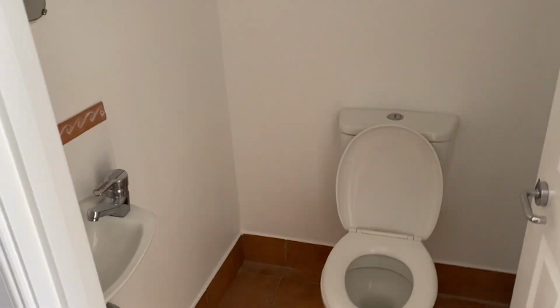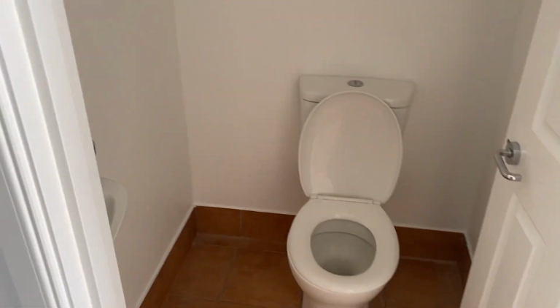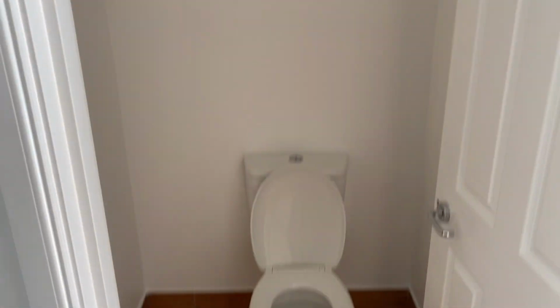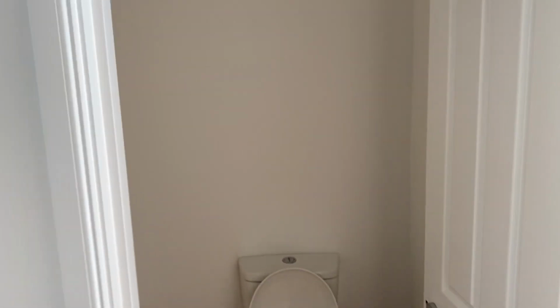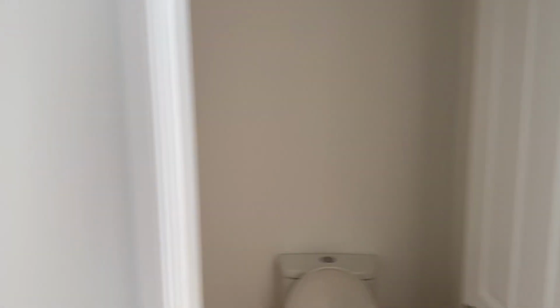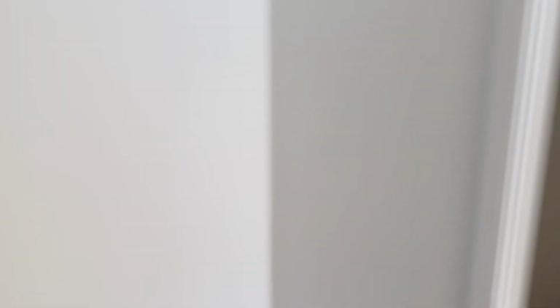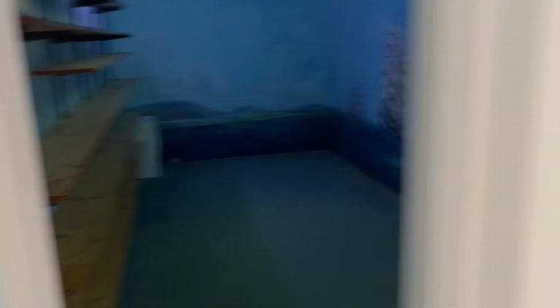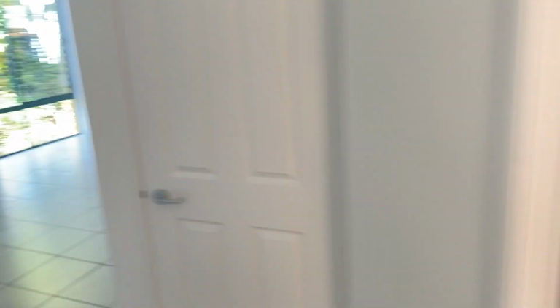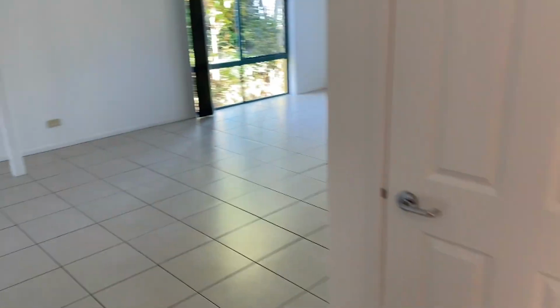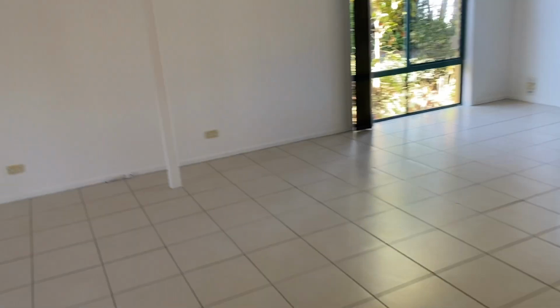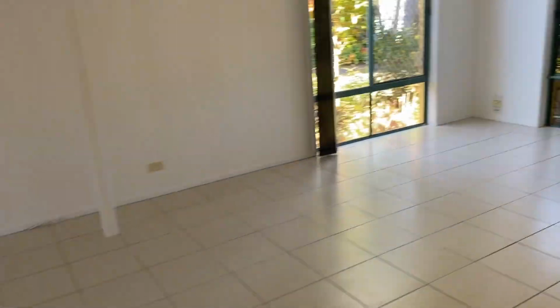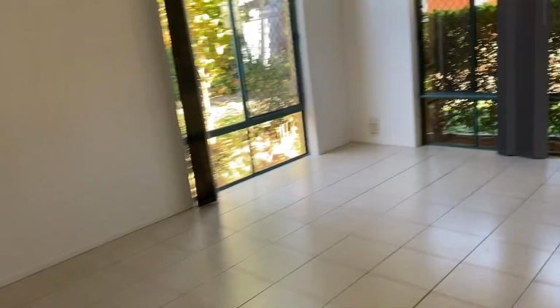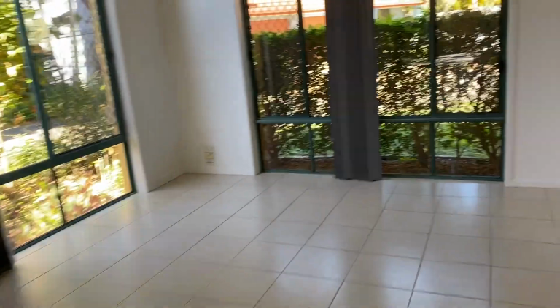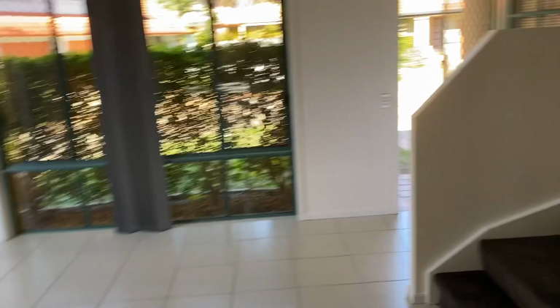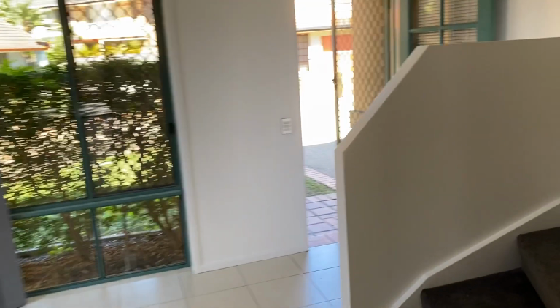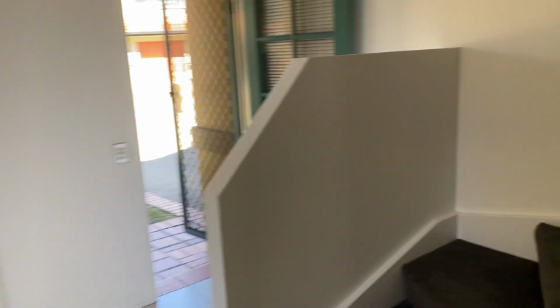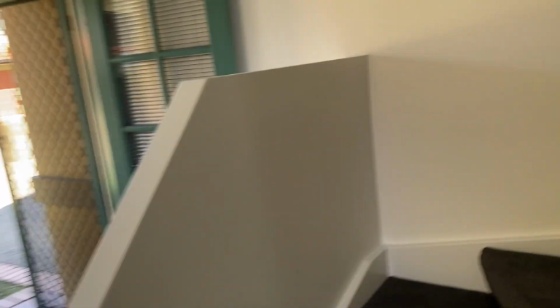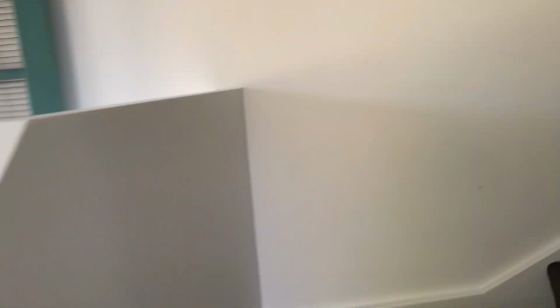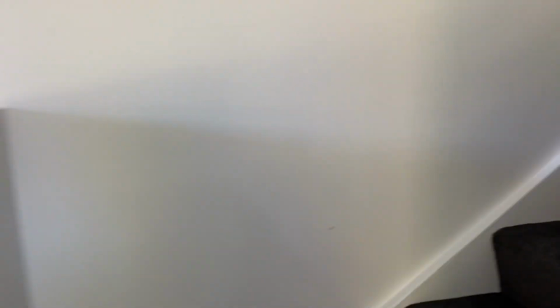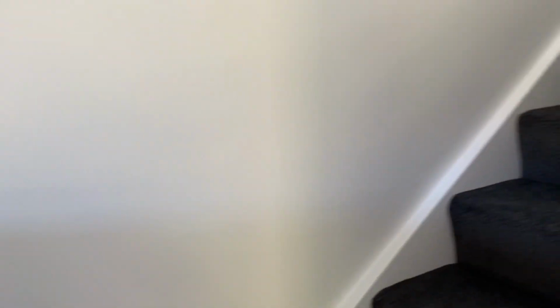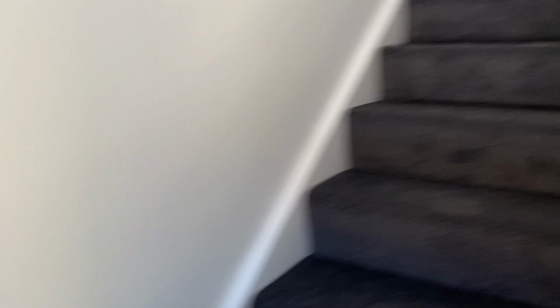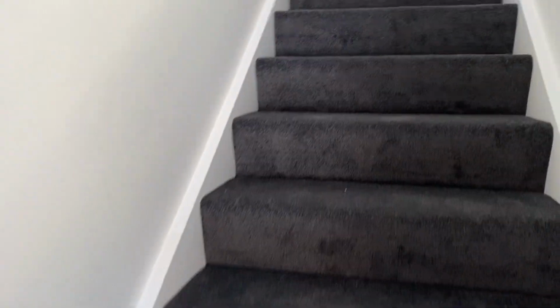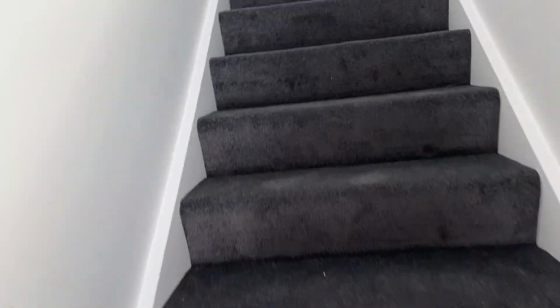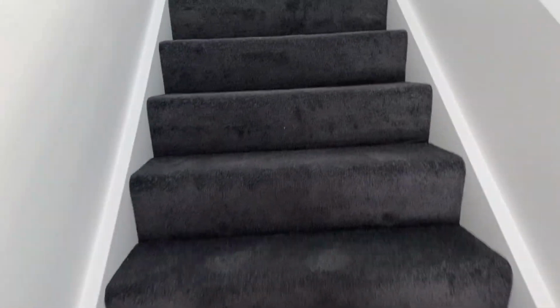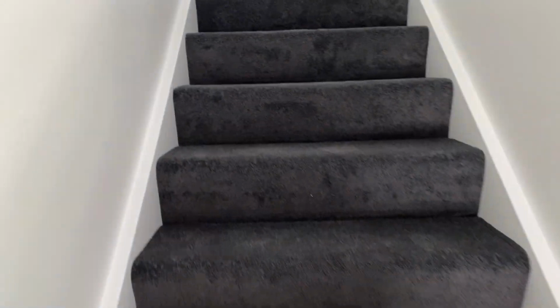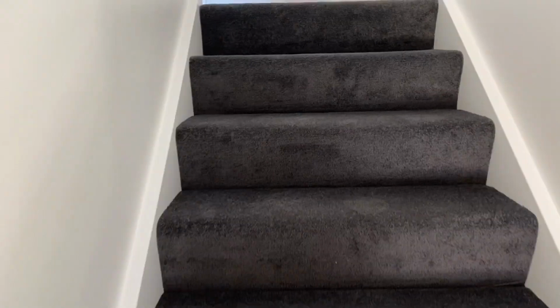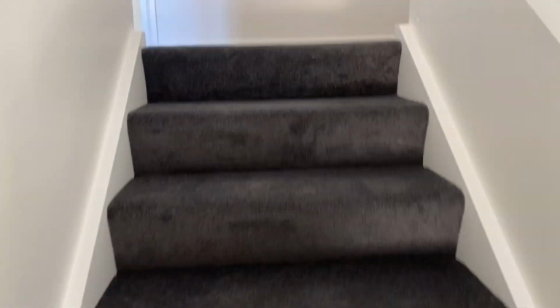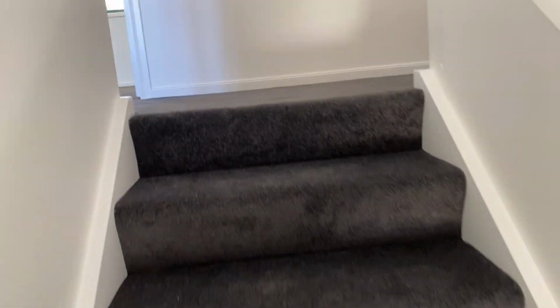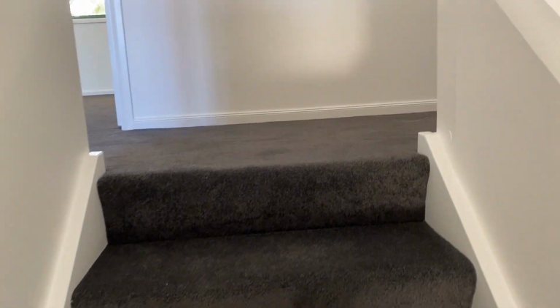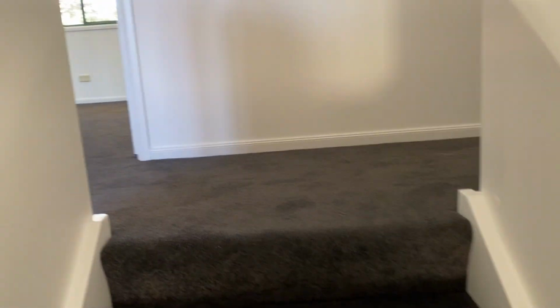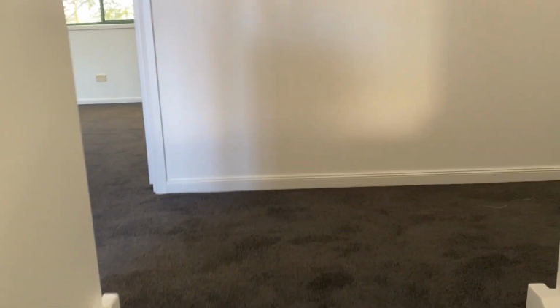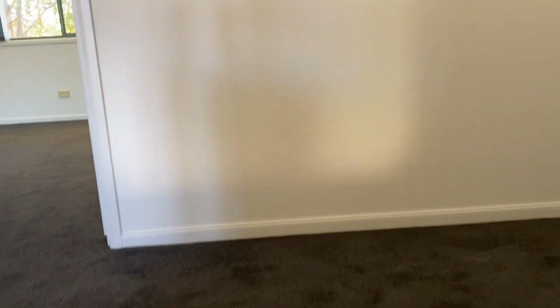Downstairs toilet. And then taking you upstairs — all freshly painted and new carpet.